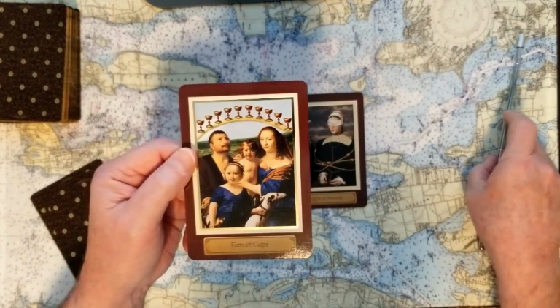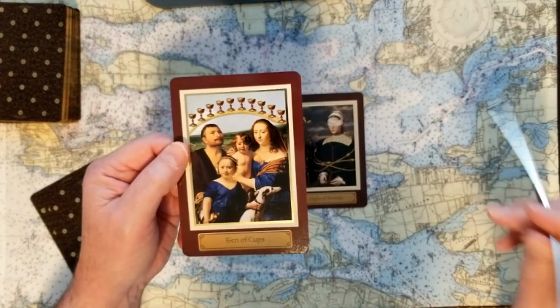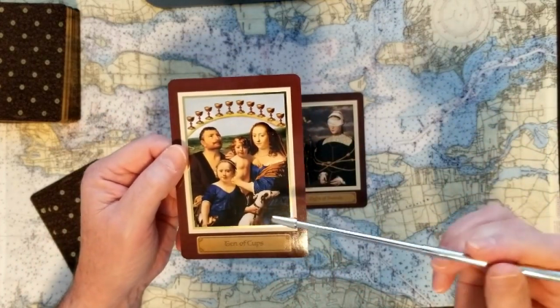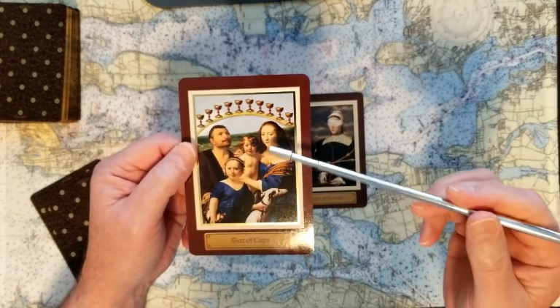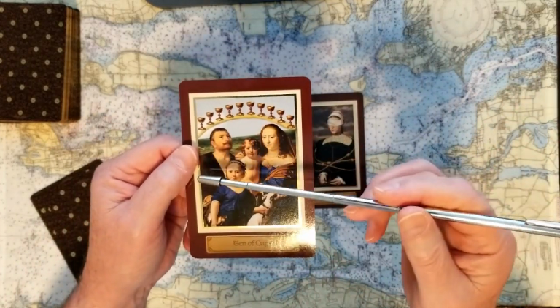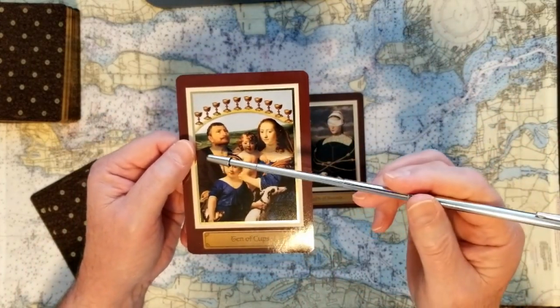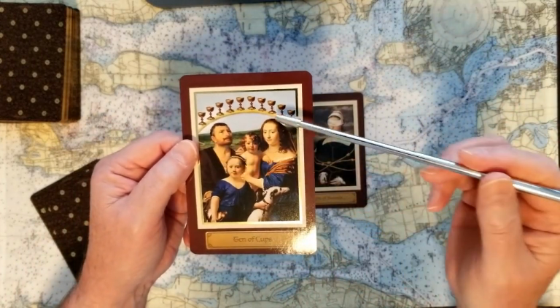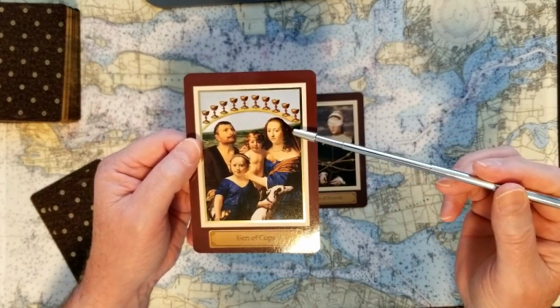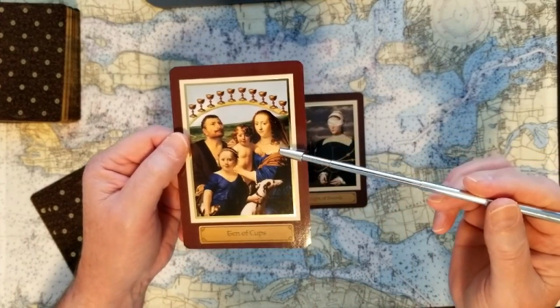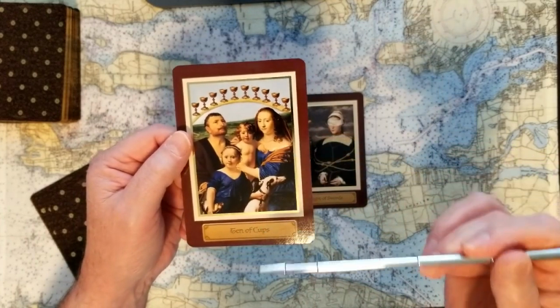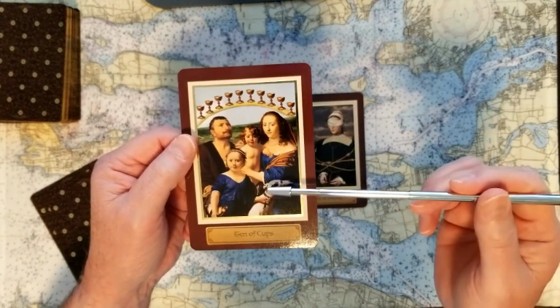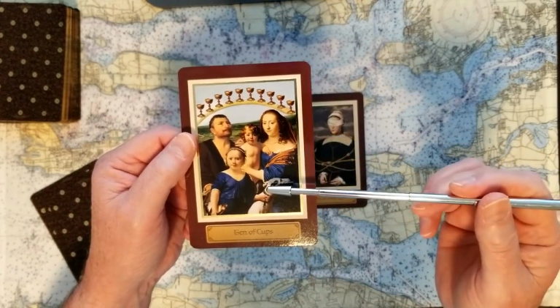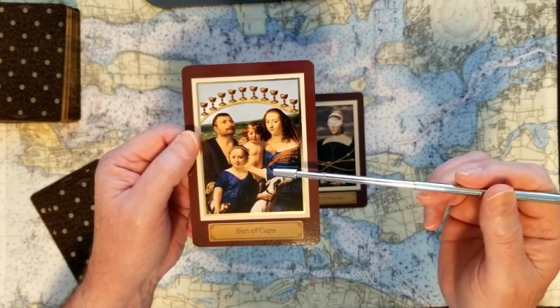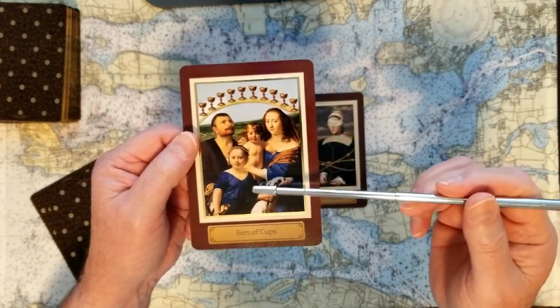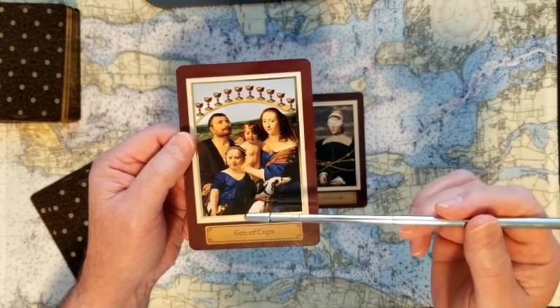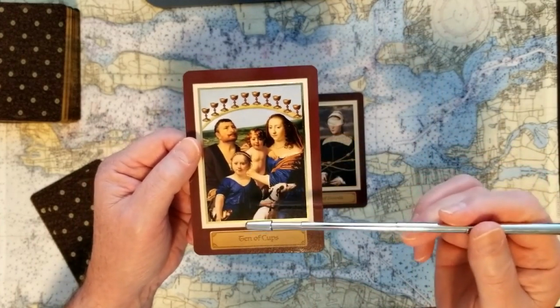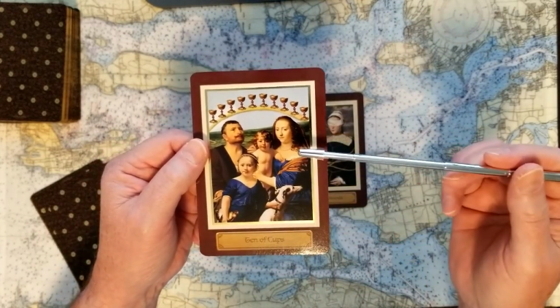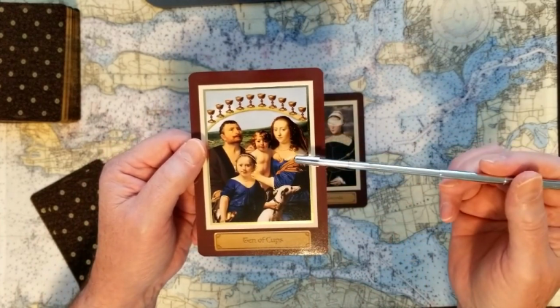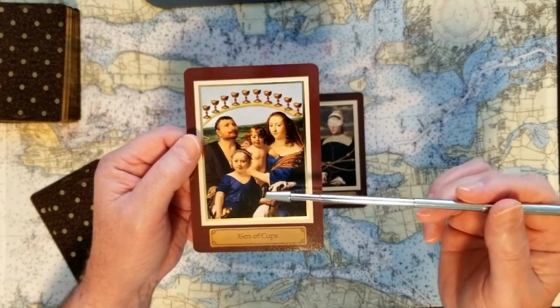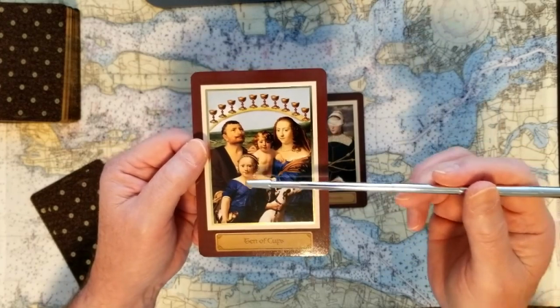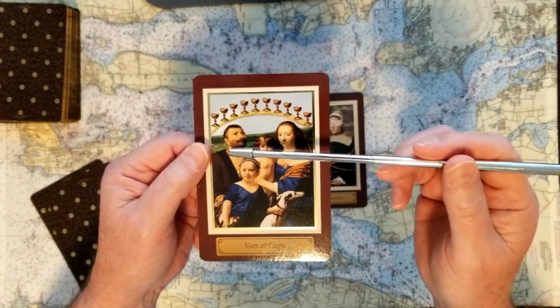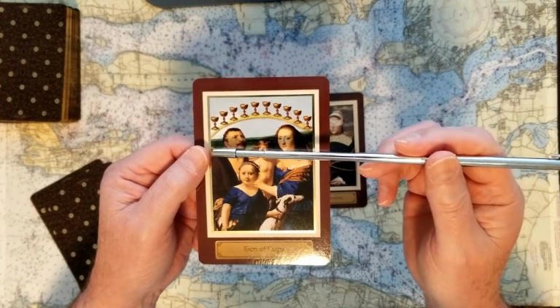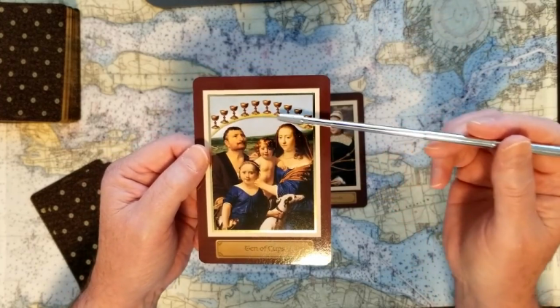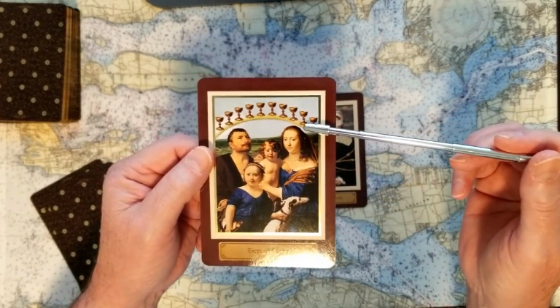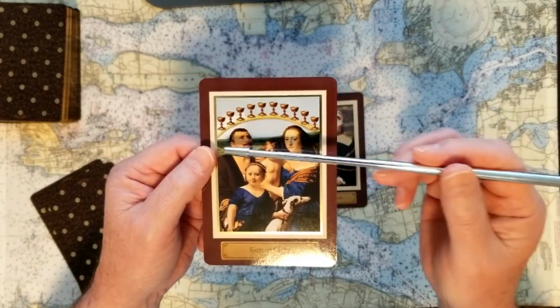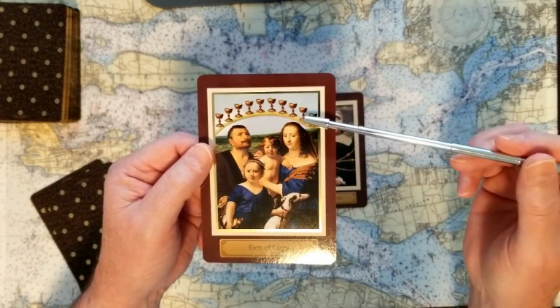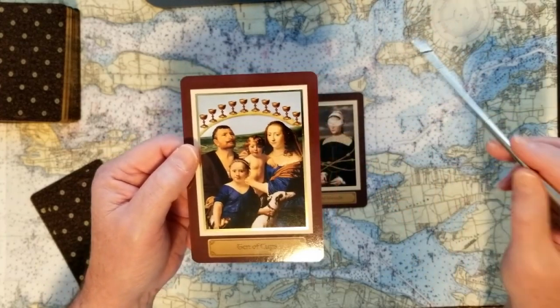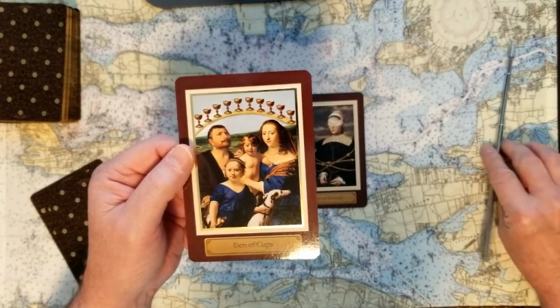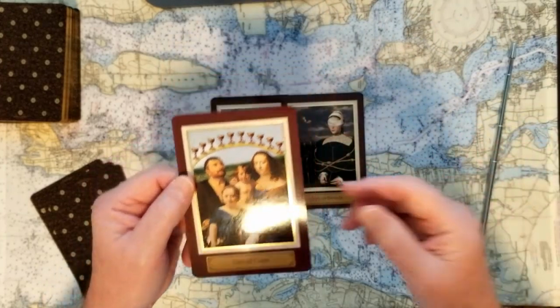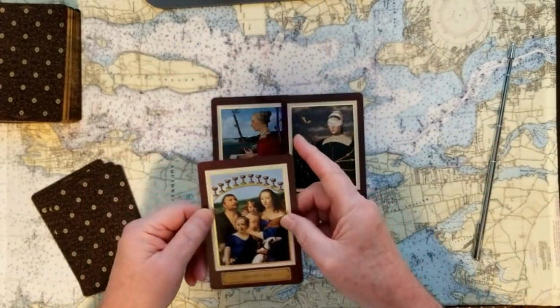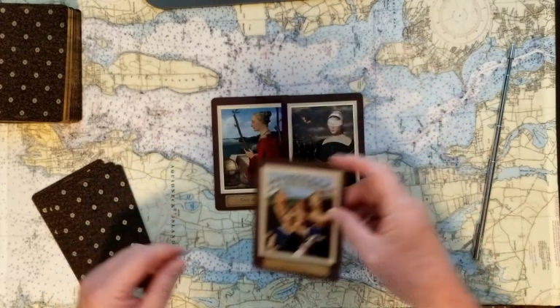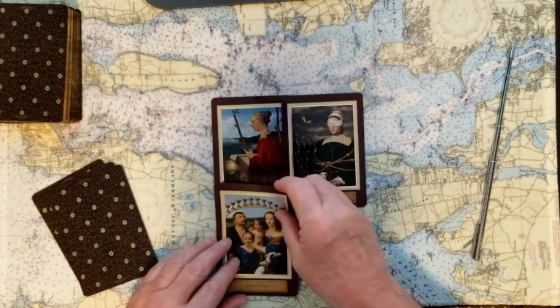The base of this reading is the Ten of Cups. The Ten of Cups, just as it's depicted here, is a happy family — a sky full of cherished emotions. That's lovely.